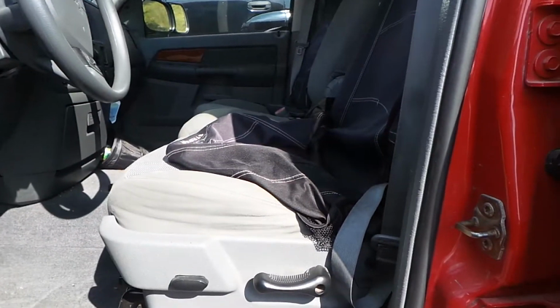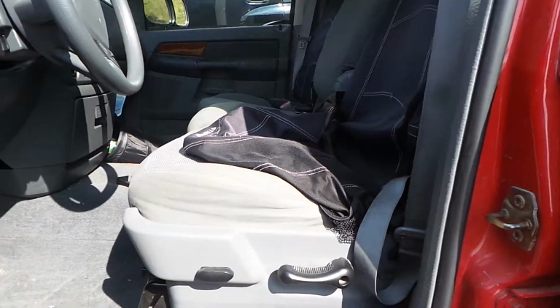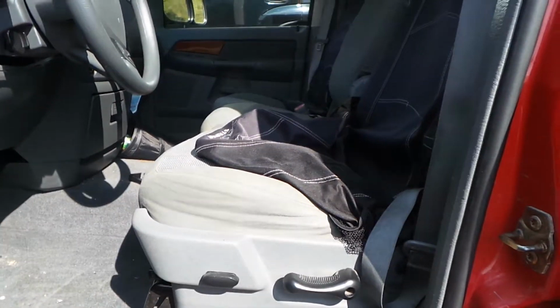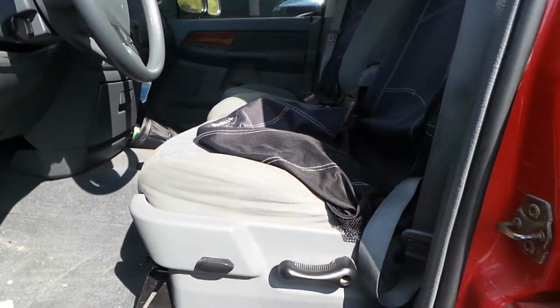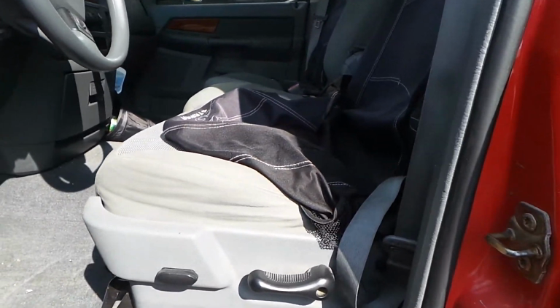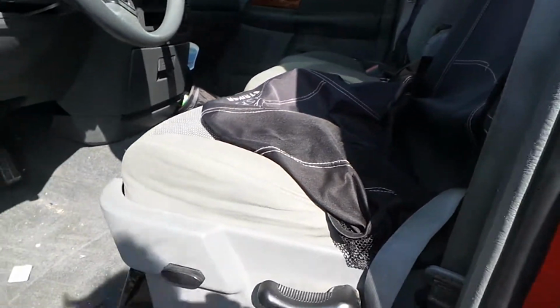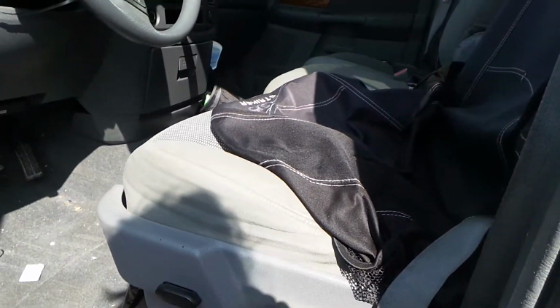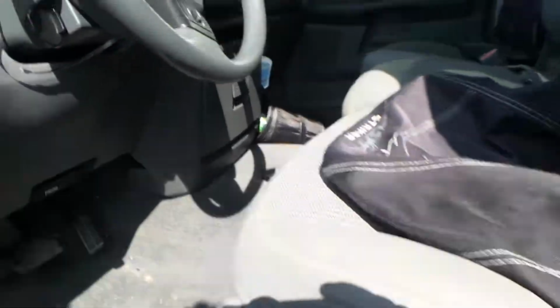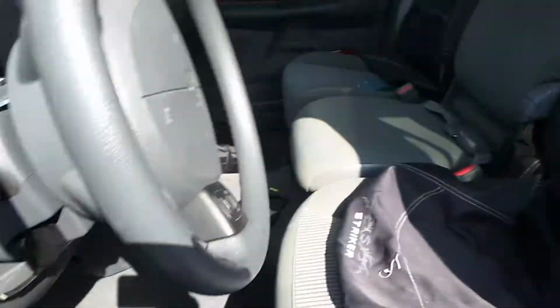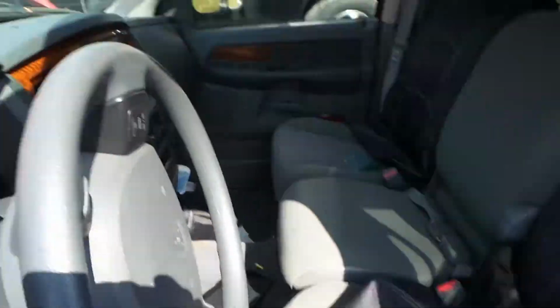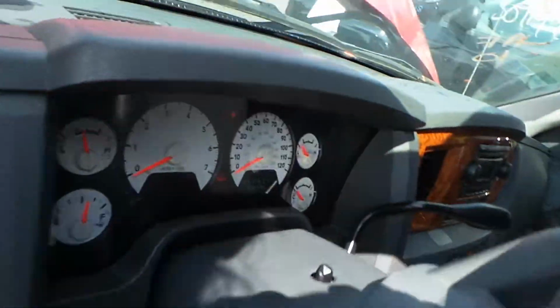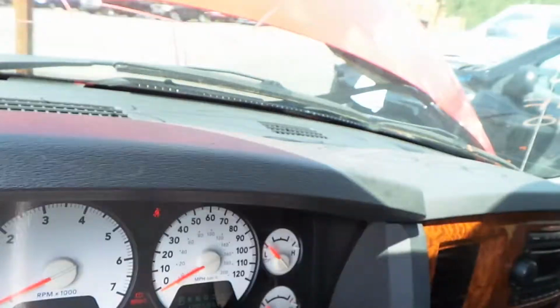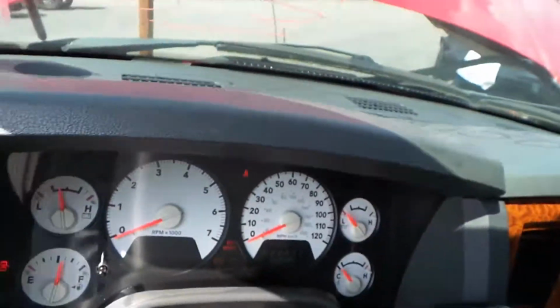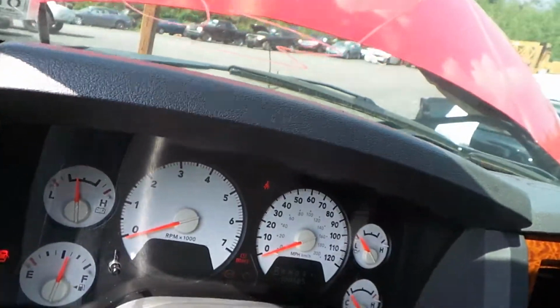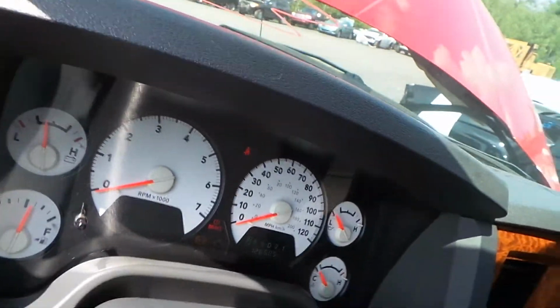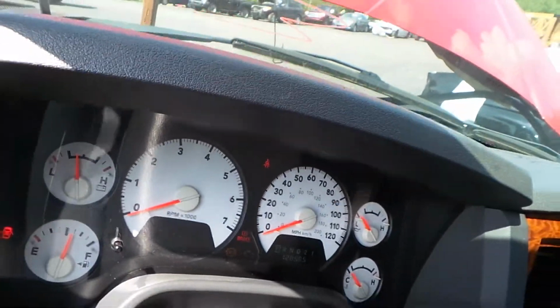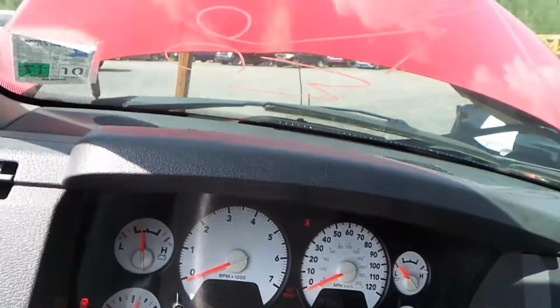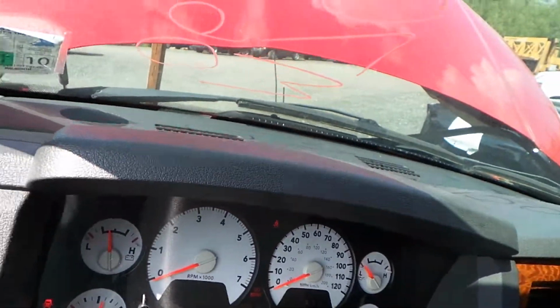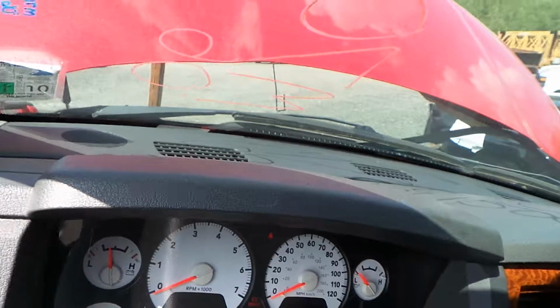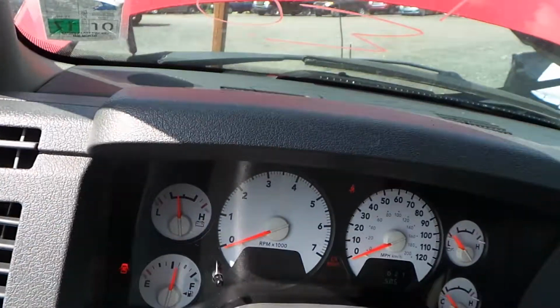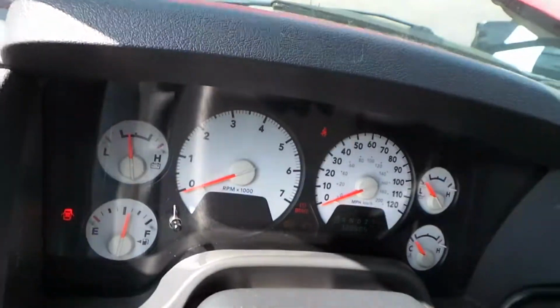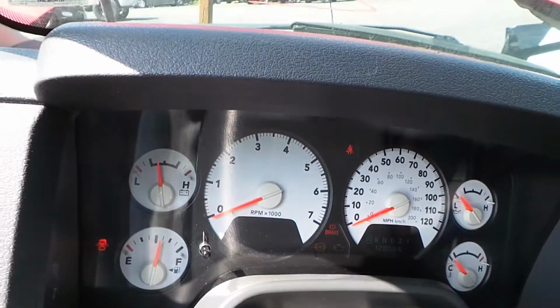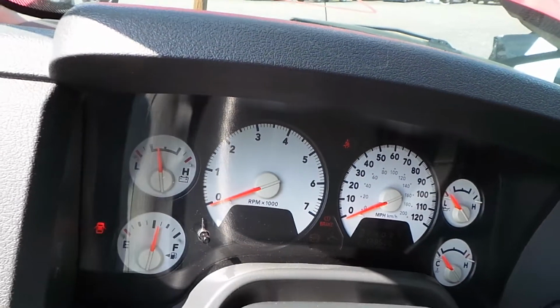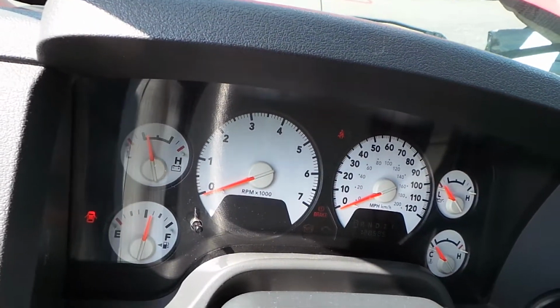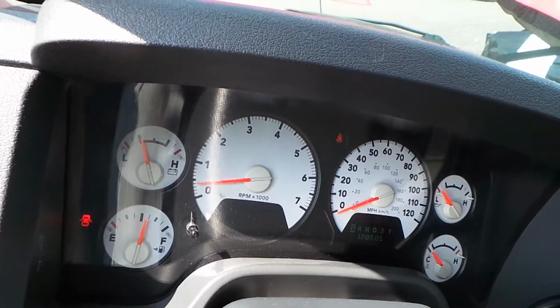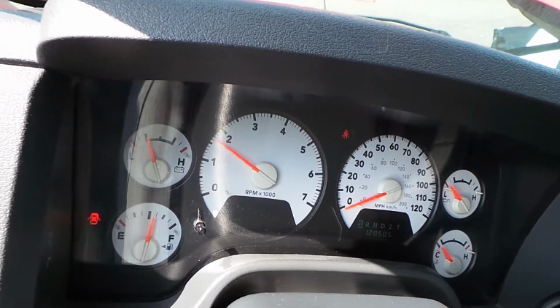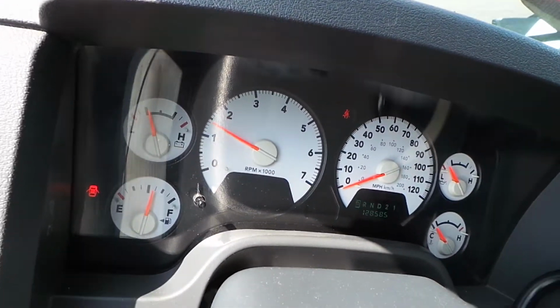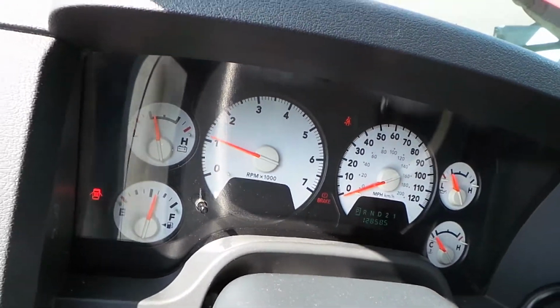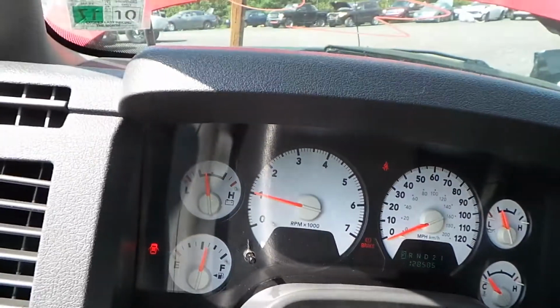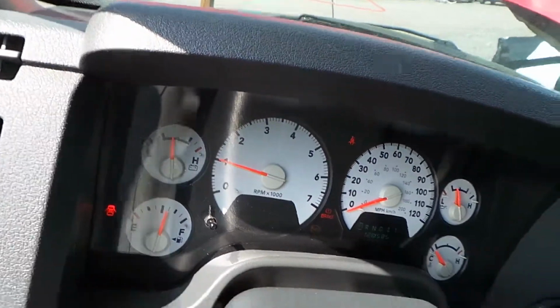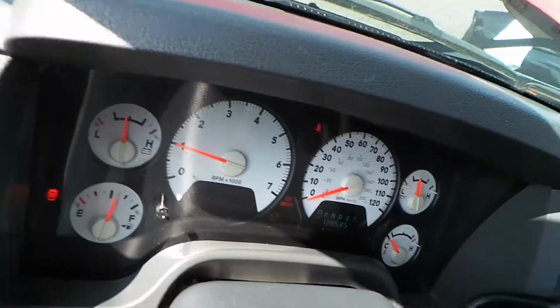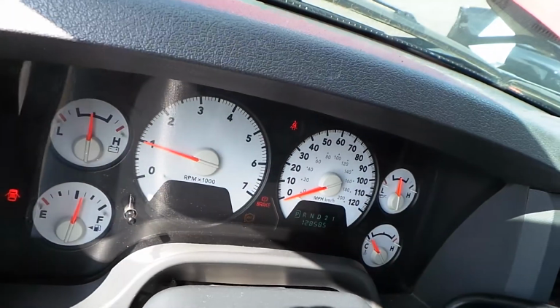Inside we have a 40-20-40 front seat. The driver's seat is powered. As you can see, this truck does have only 128,000 miles. The engine does sound good.